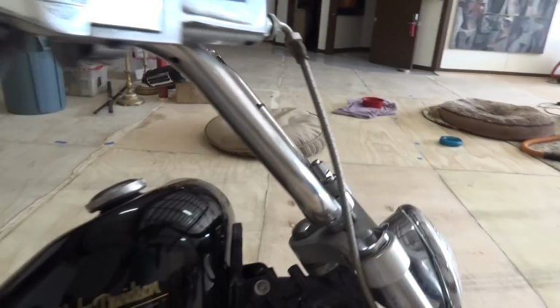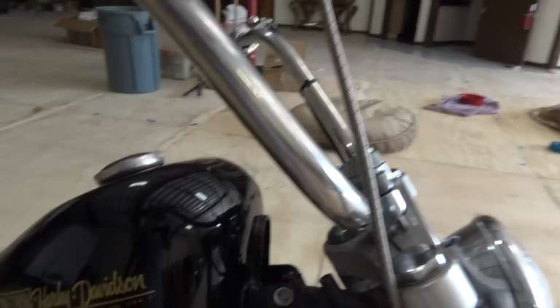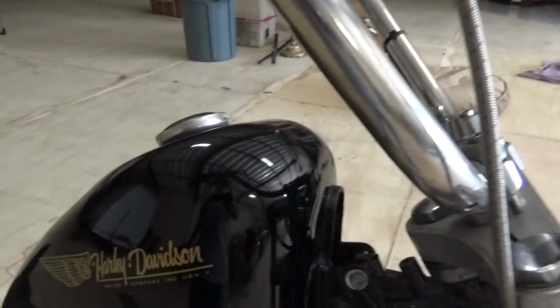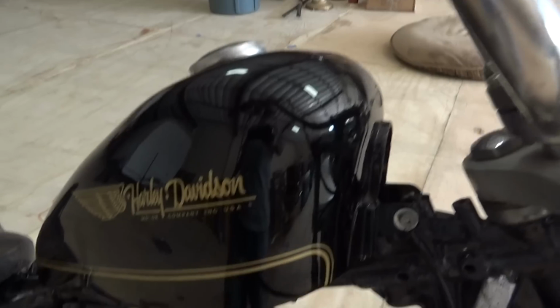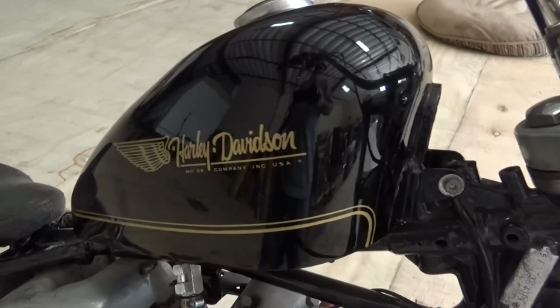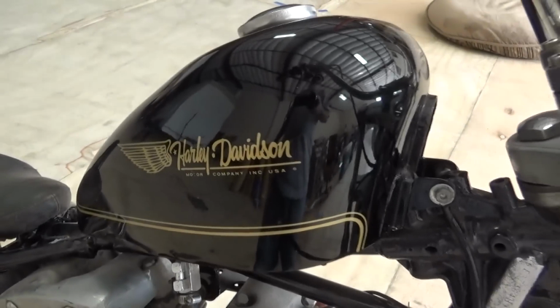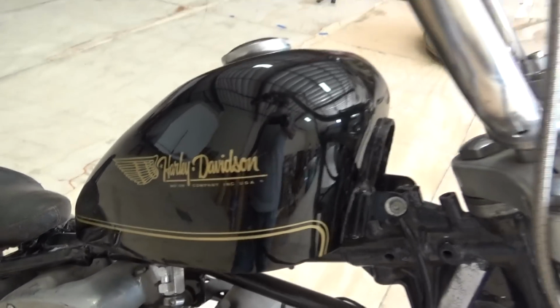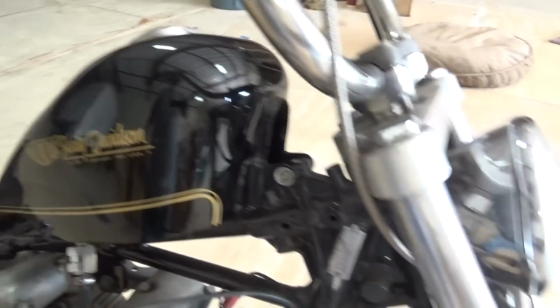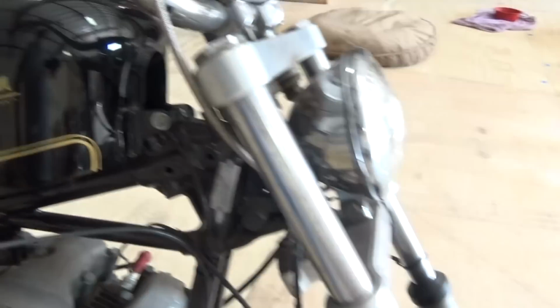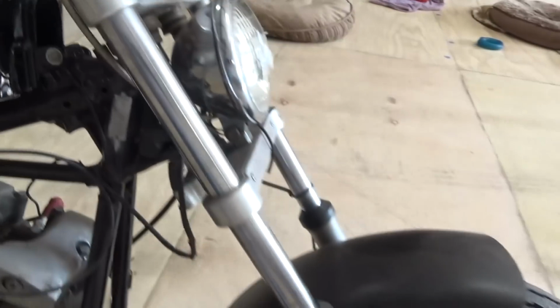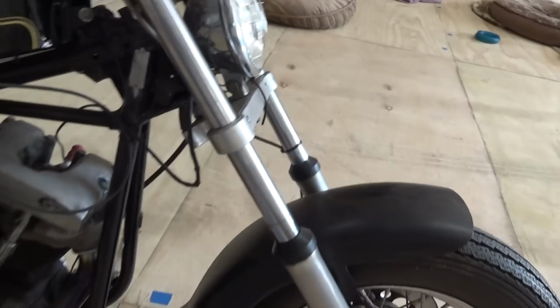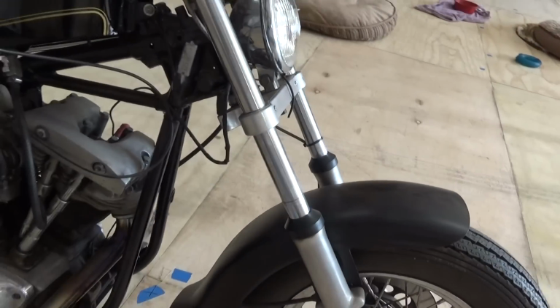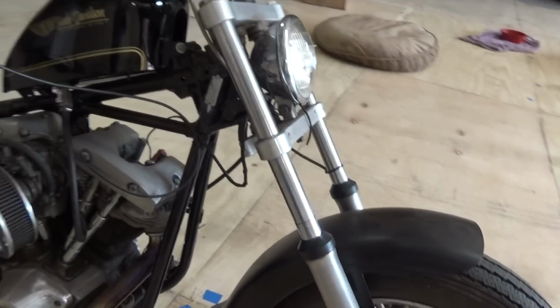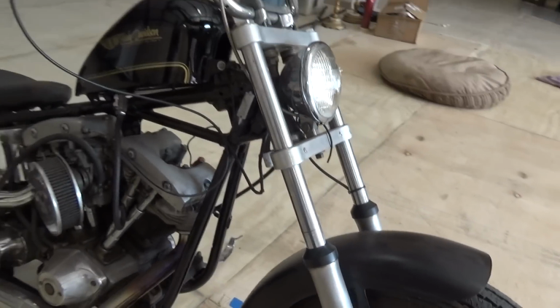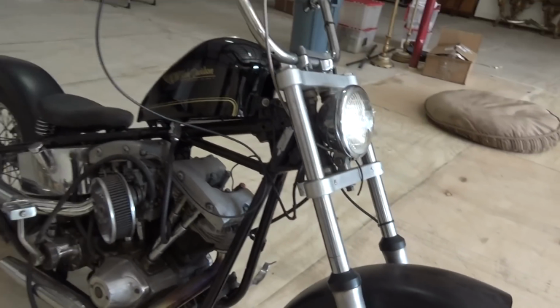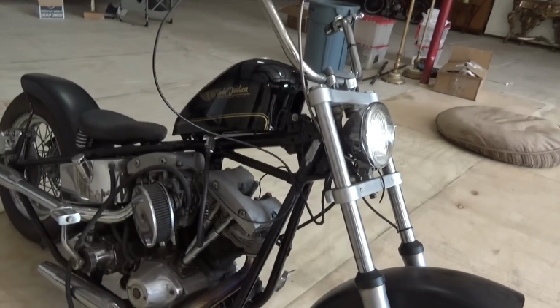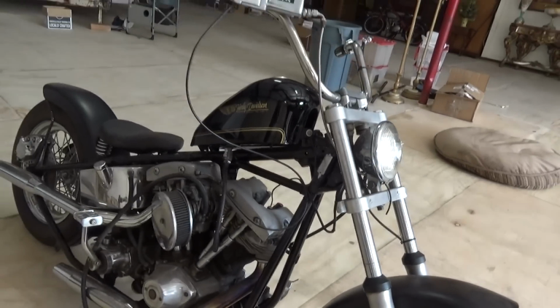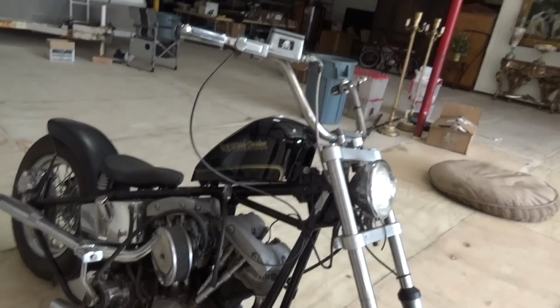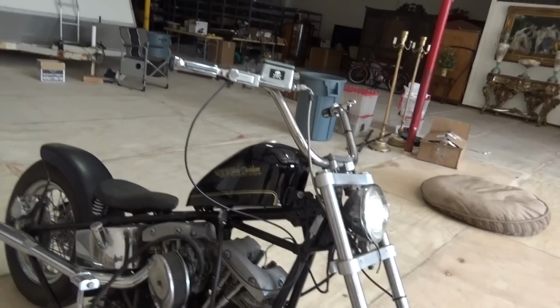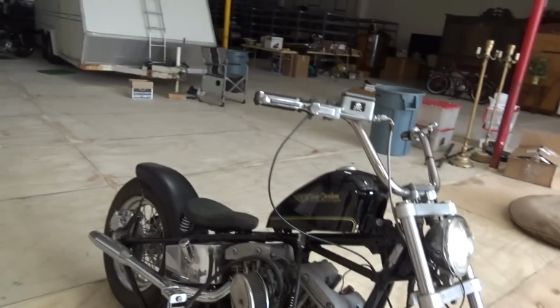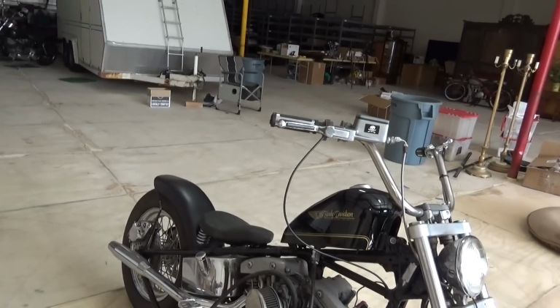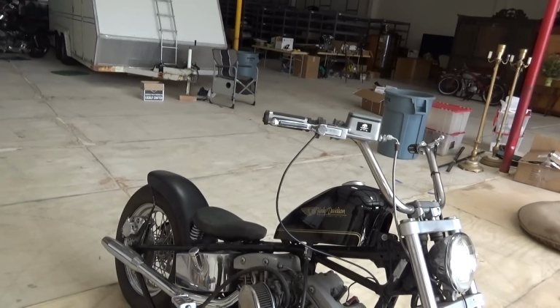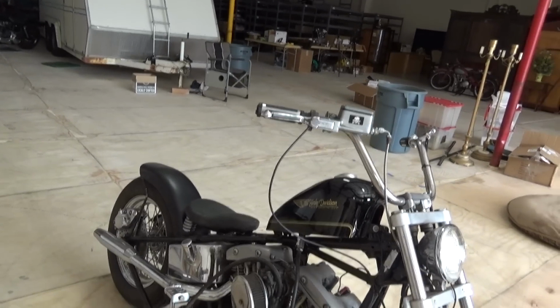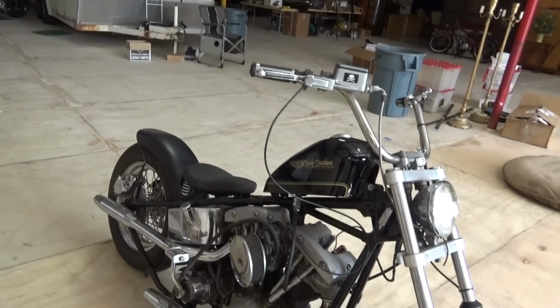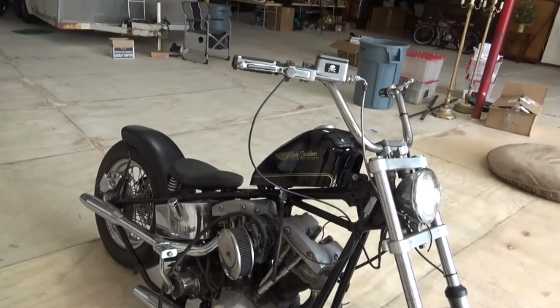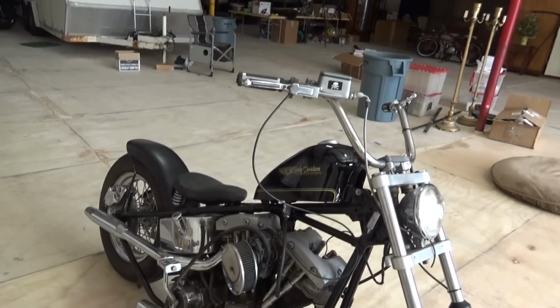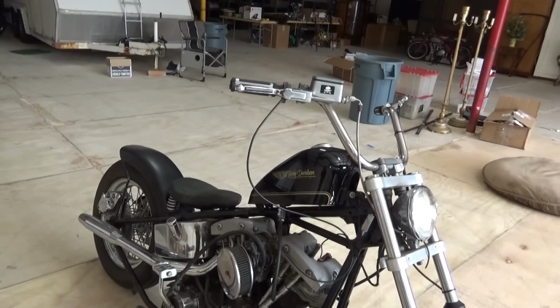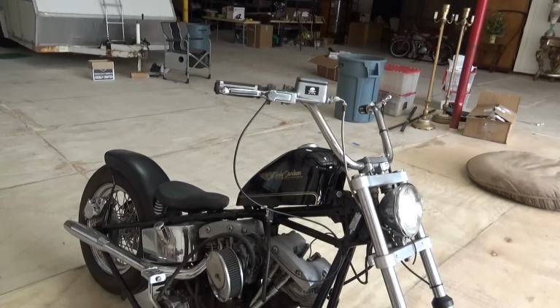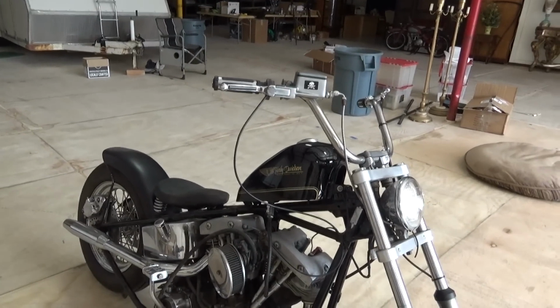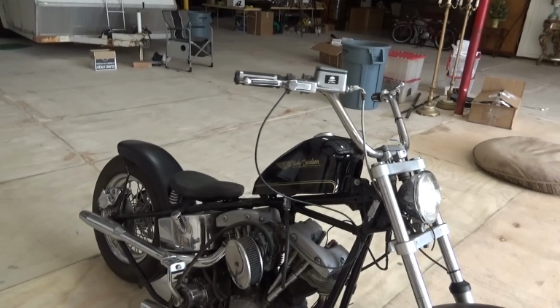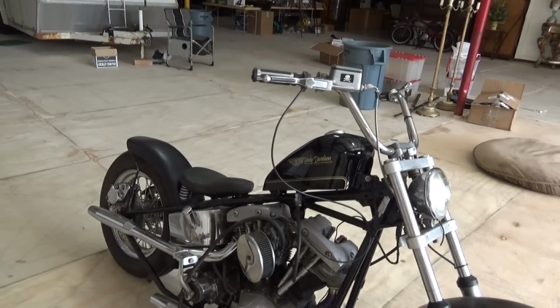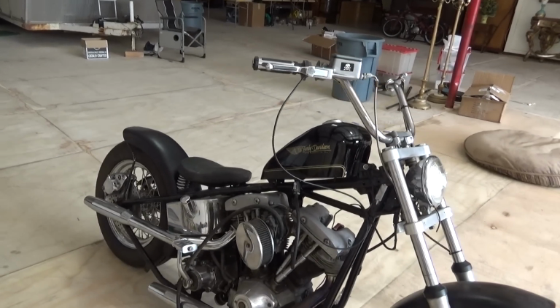Nice little paint on the sports tank. Just a good little project for somebody — again, matching numbers. Send me an email at huntingharleys@gmail.com if you're interested. huntingharleys@gmail.com.